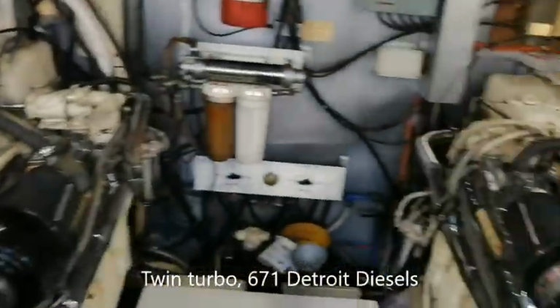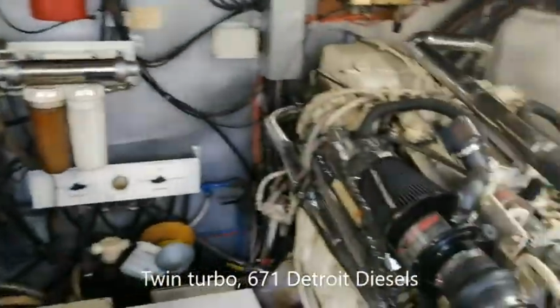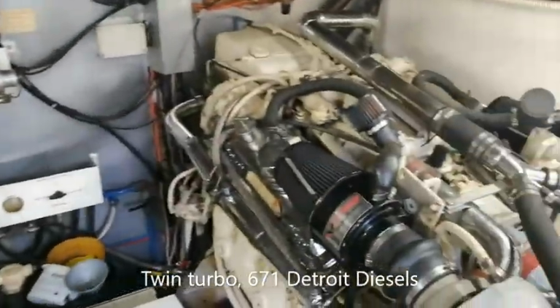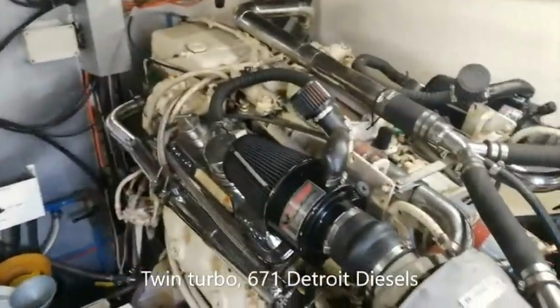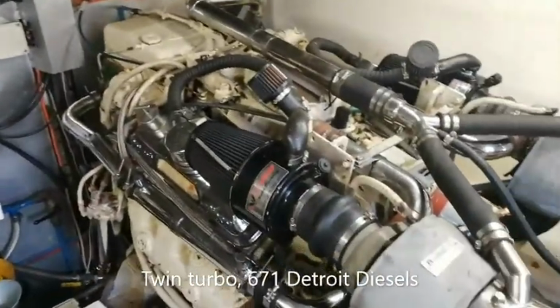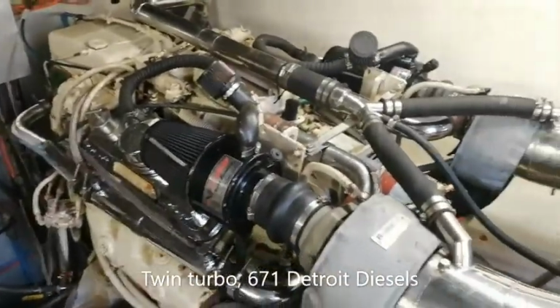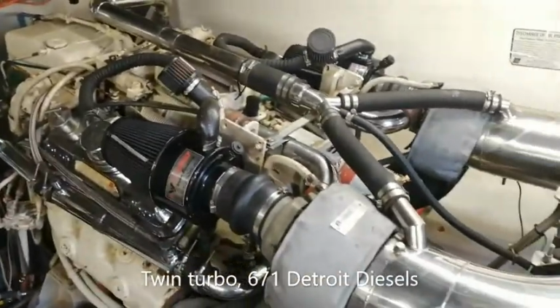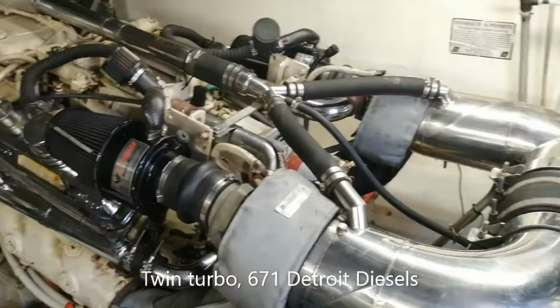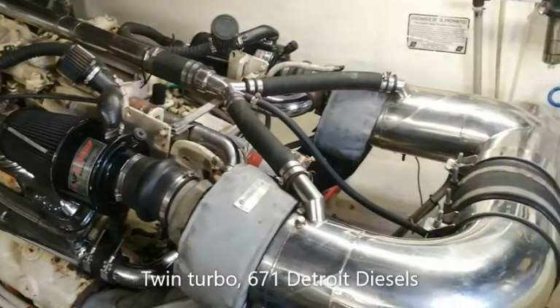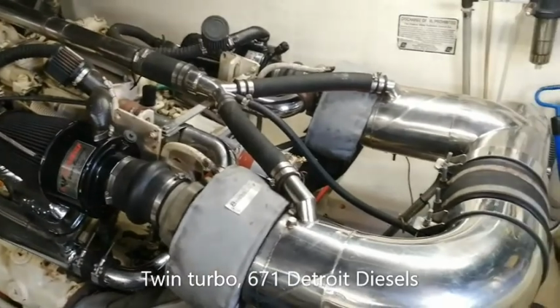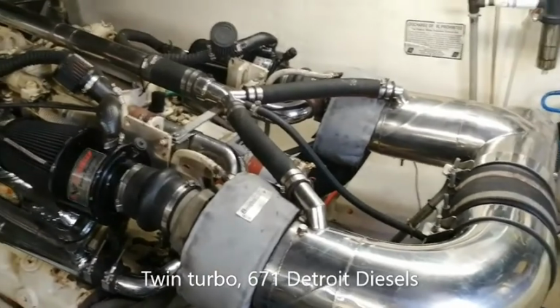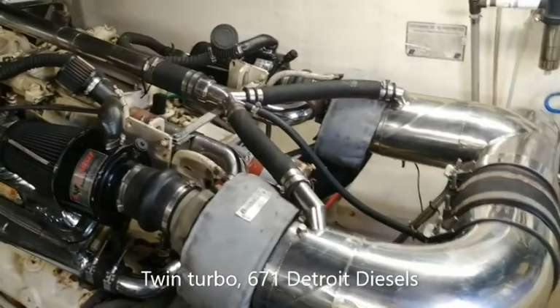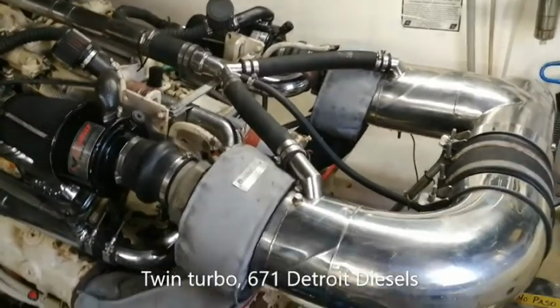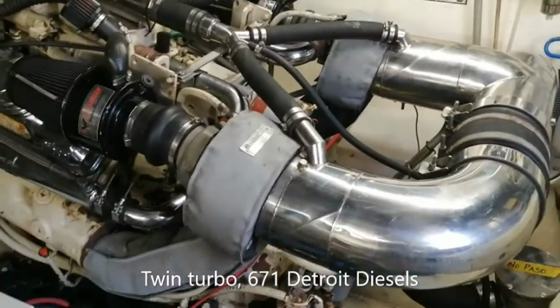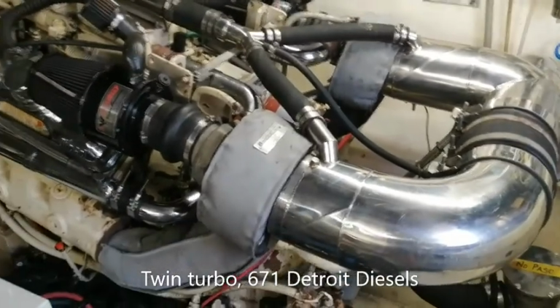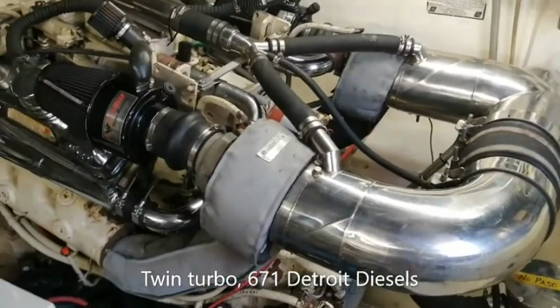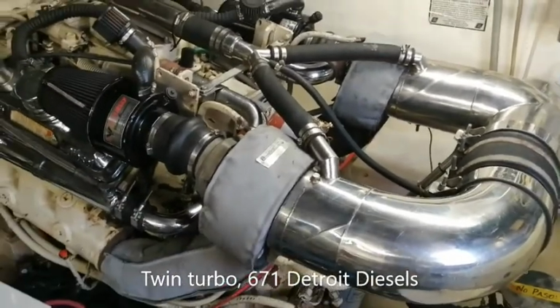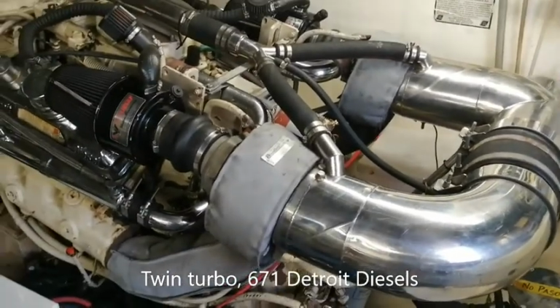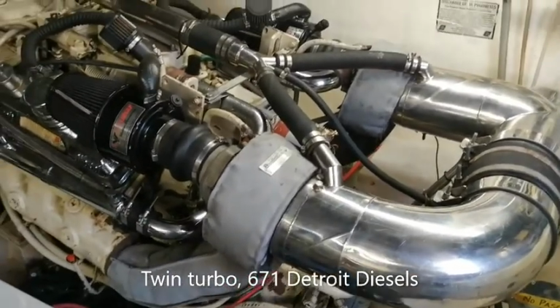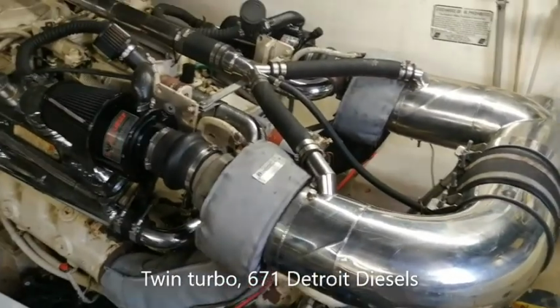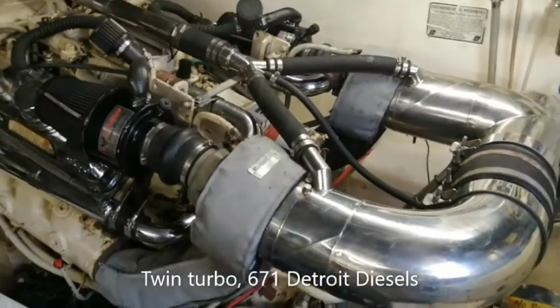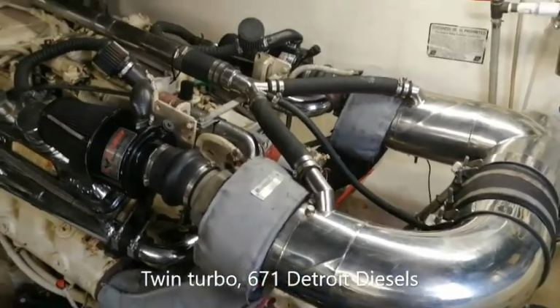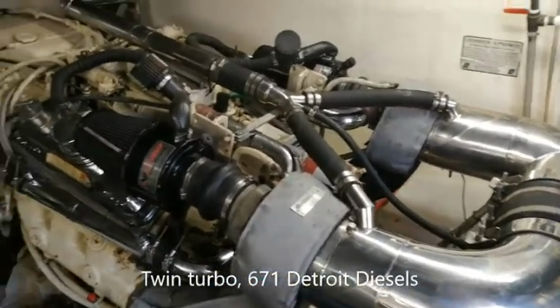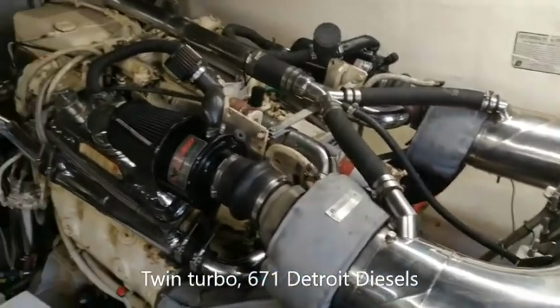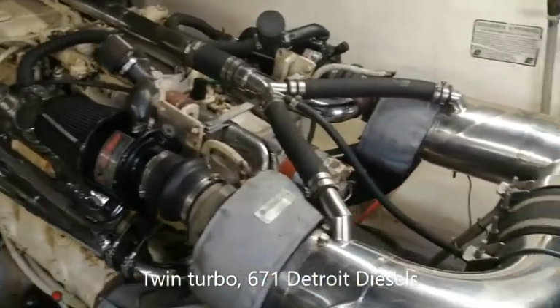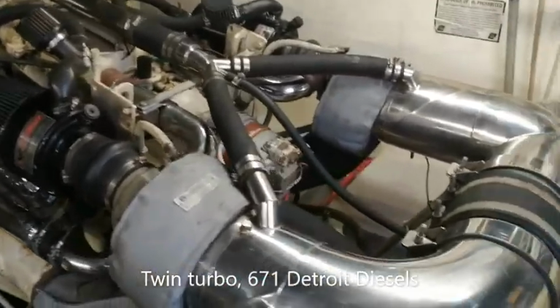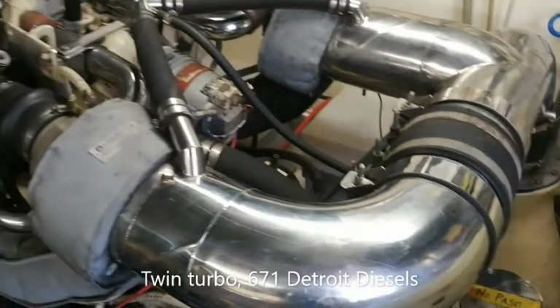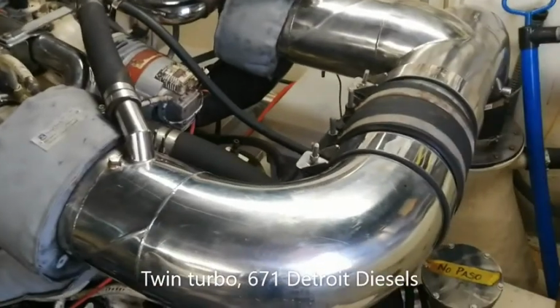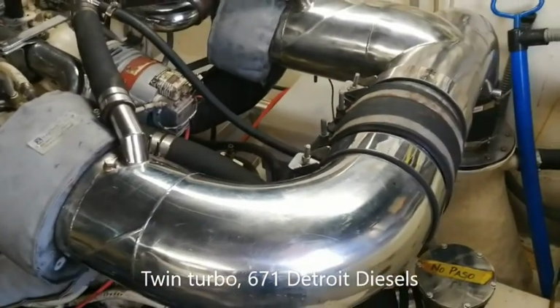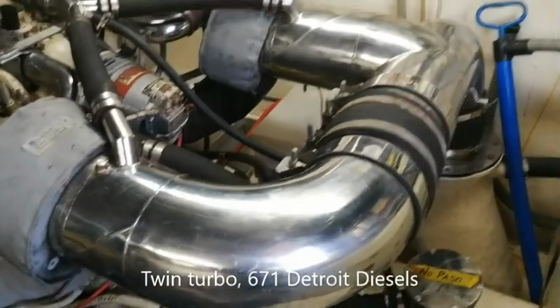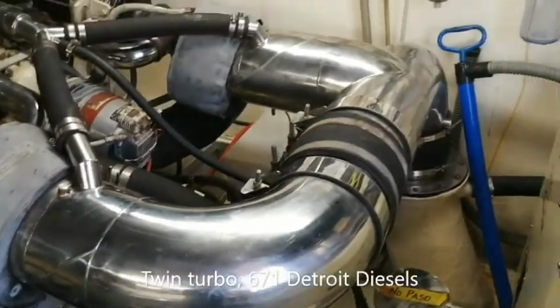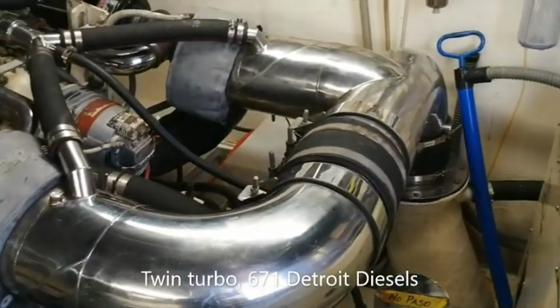The boat is equipped with twin-turbo Detroit diesels, 671s. They have stainless steel exhausts.